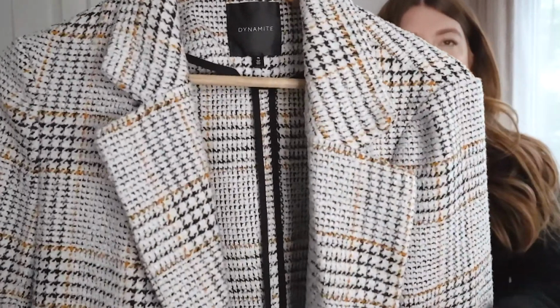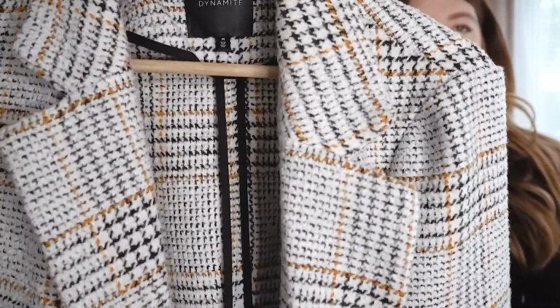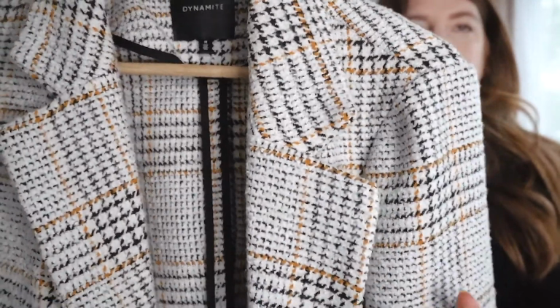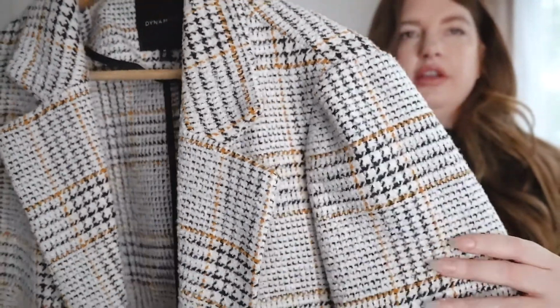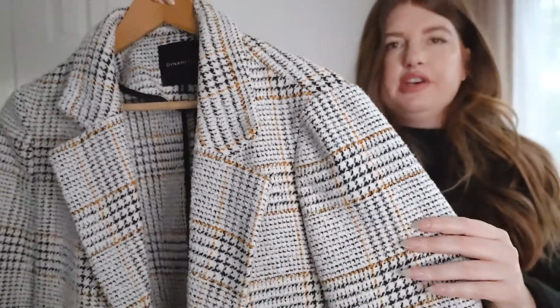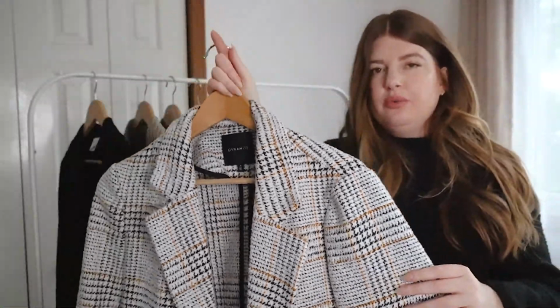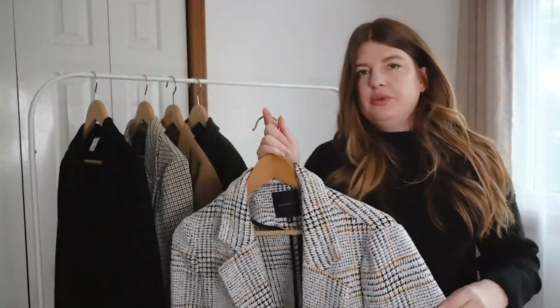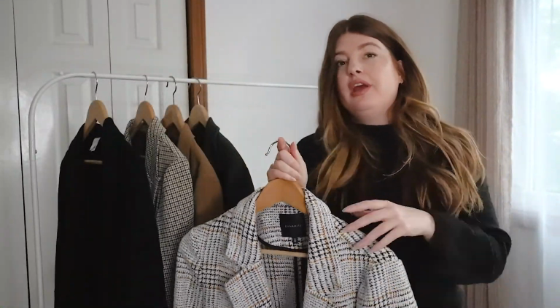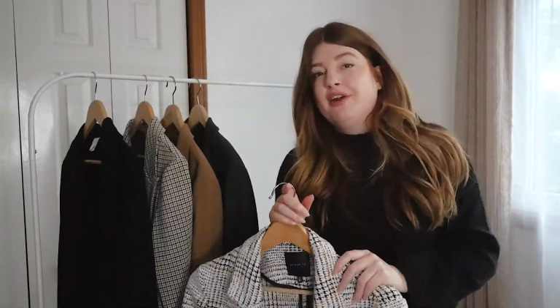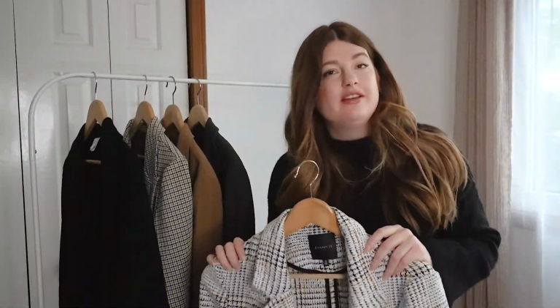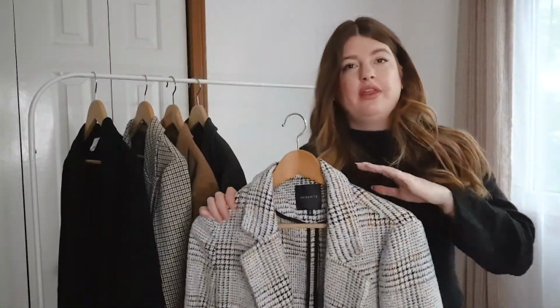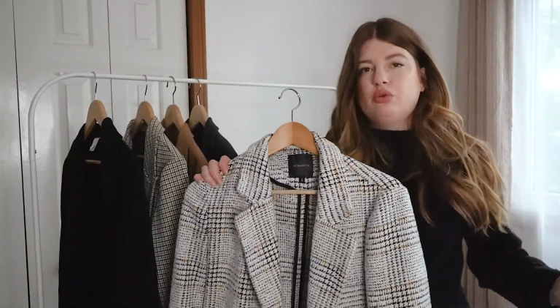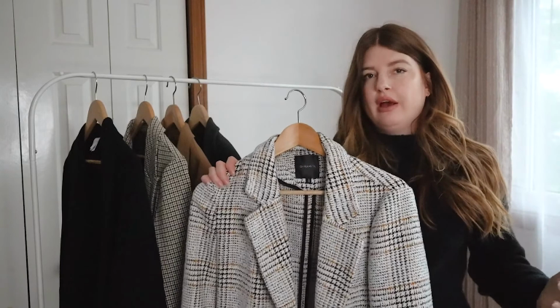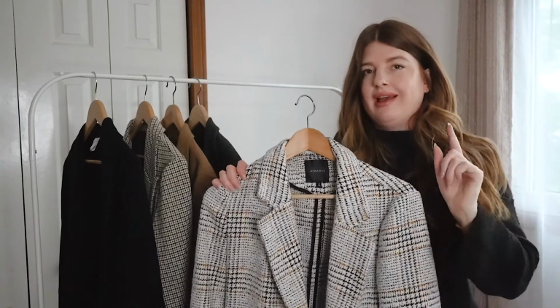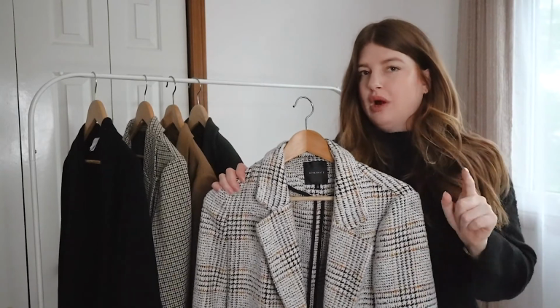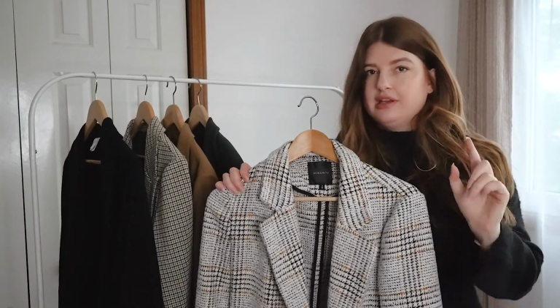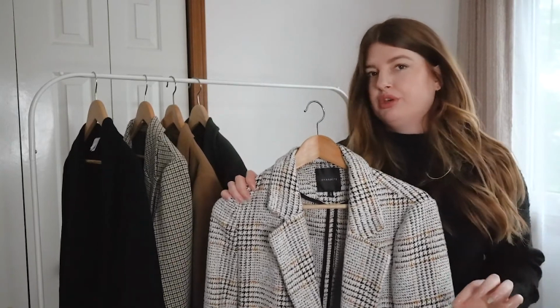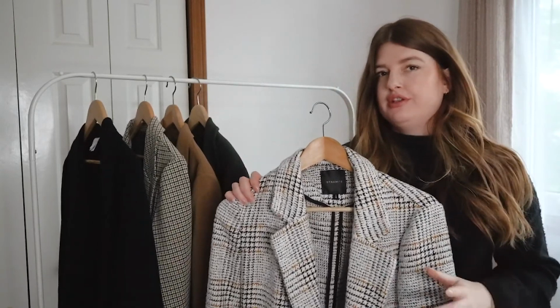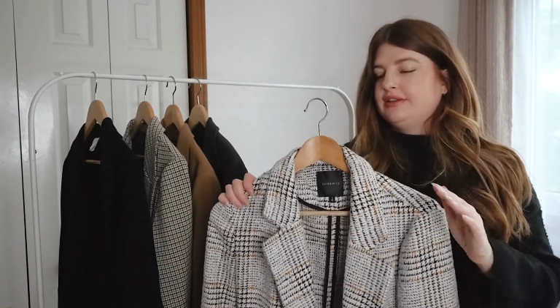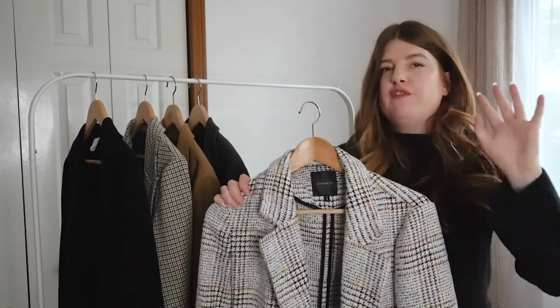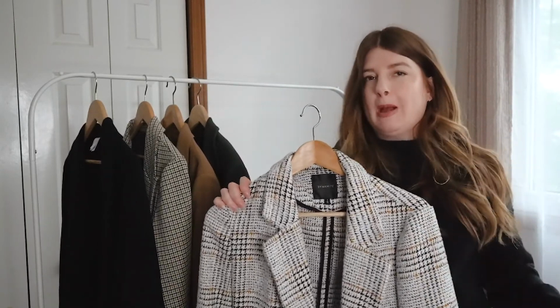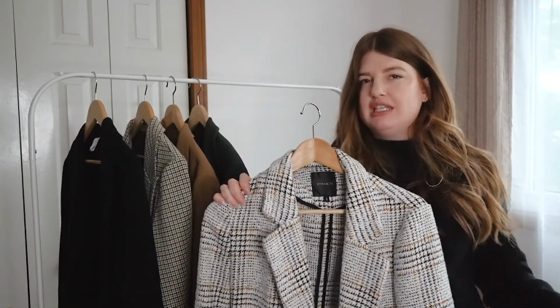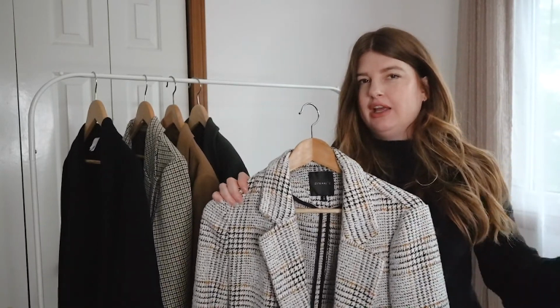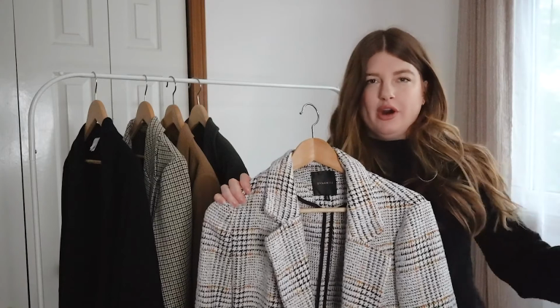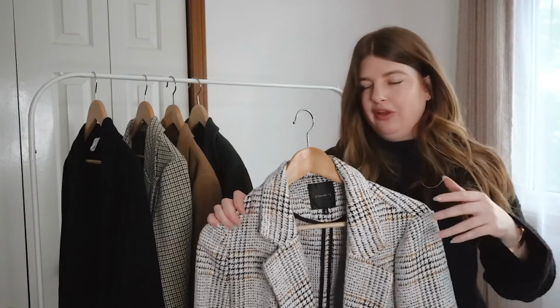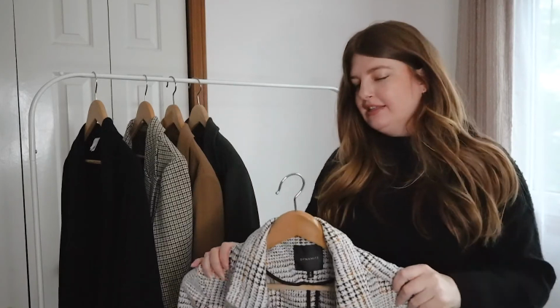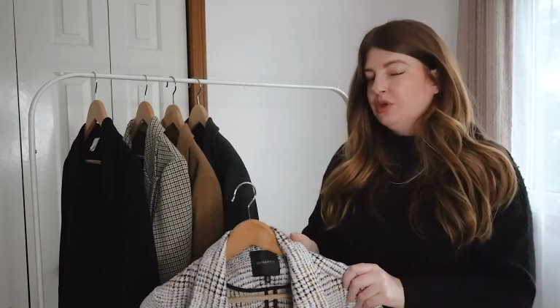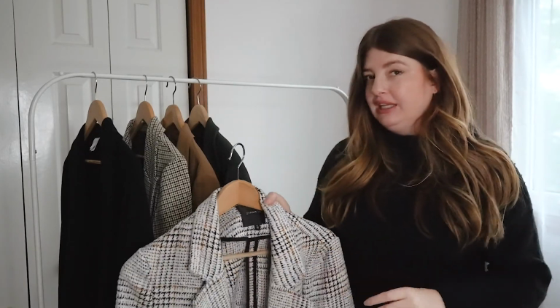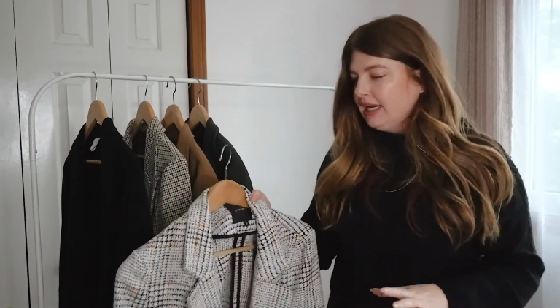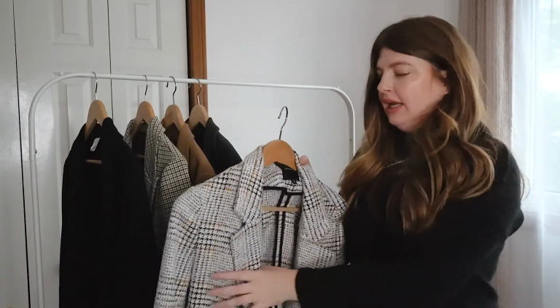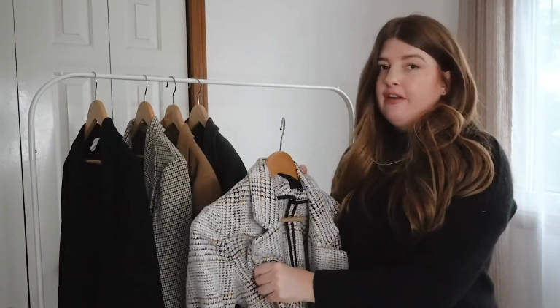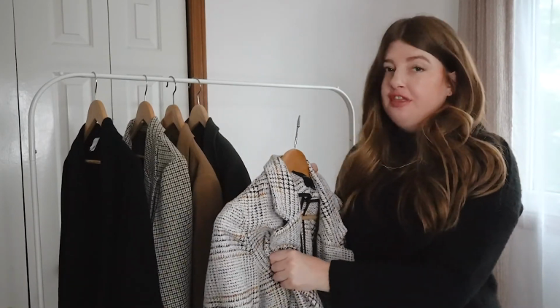Which means you can pair this with a cool-tone outfit as well as a warm-tone outfit — it's very multi-wearable in that sense. It is quite thick, so it's really warm.